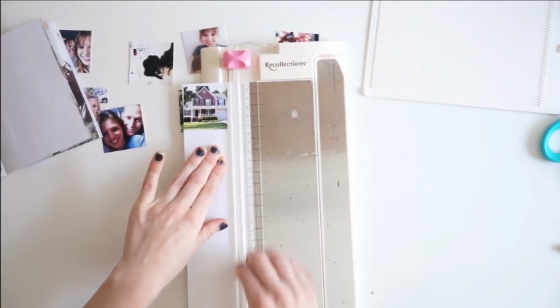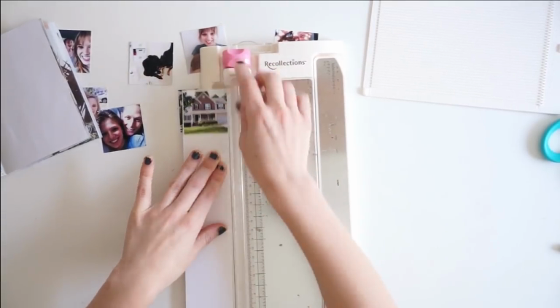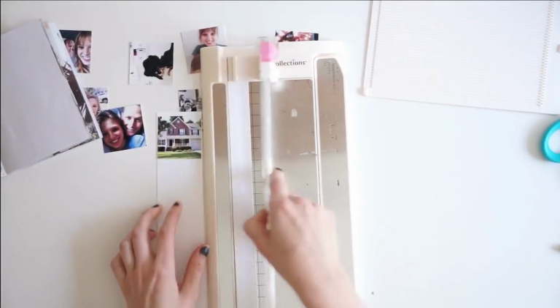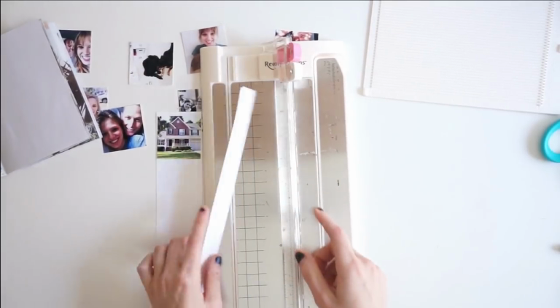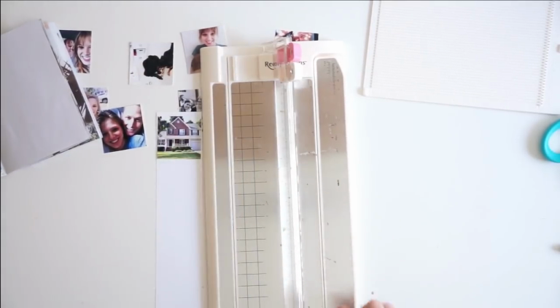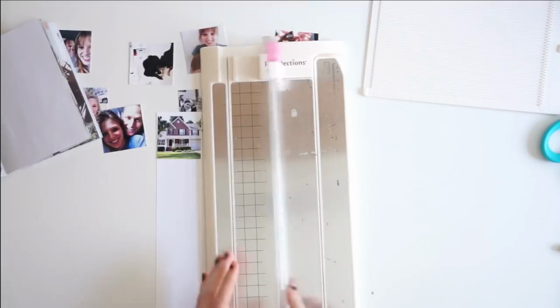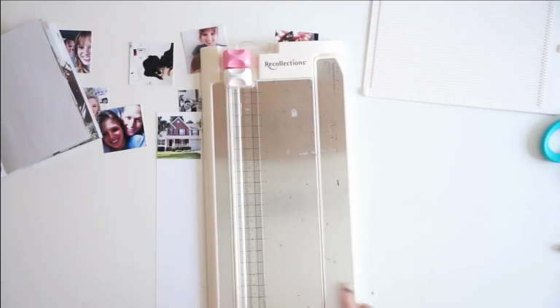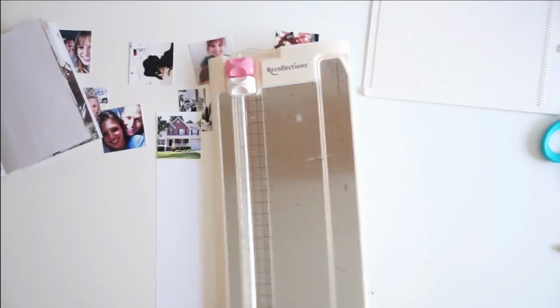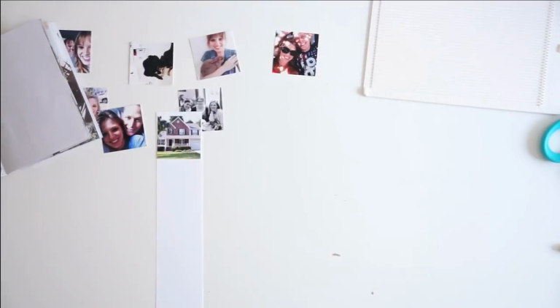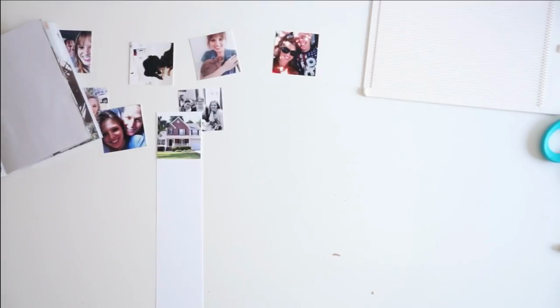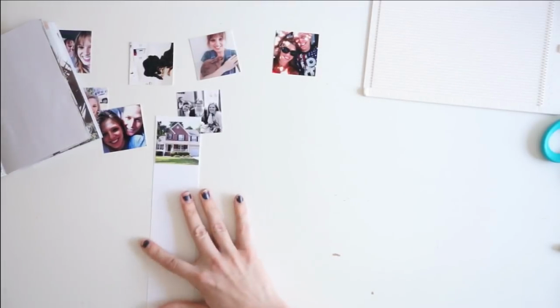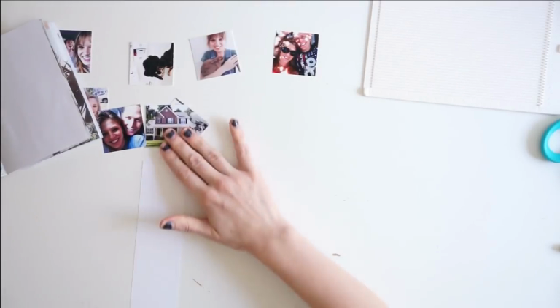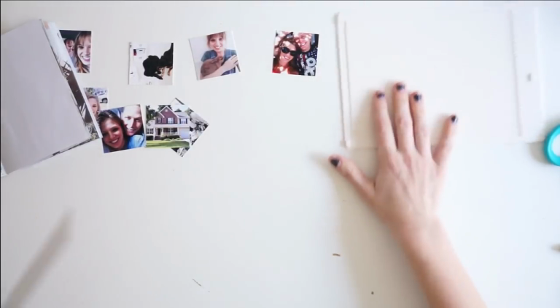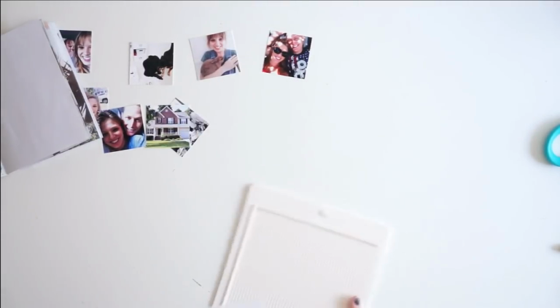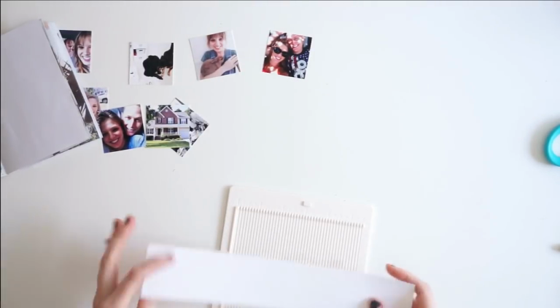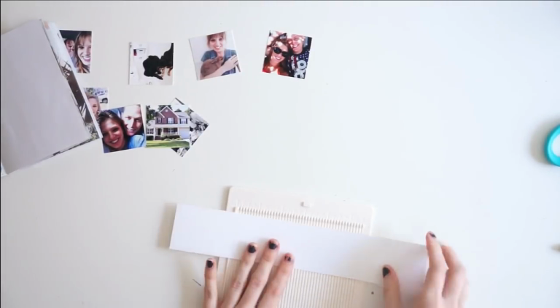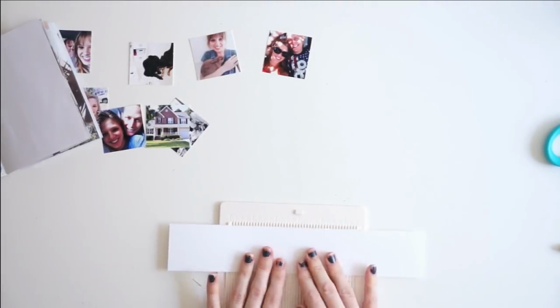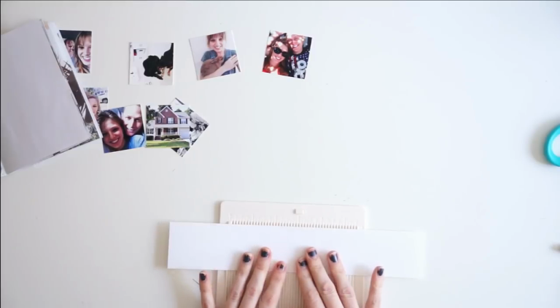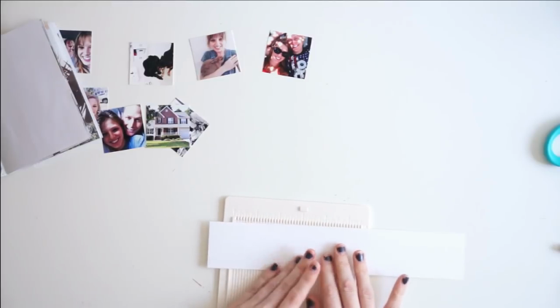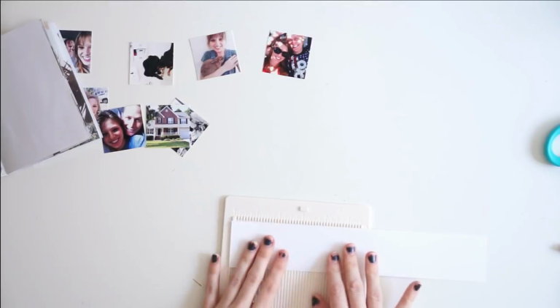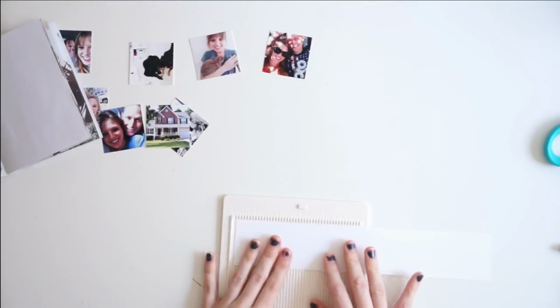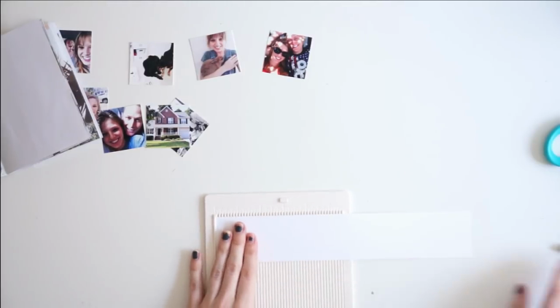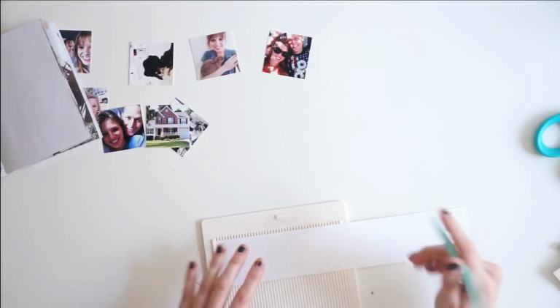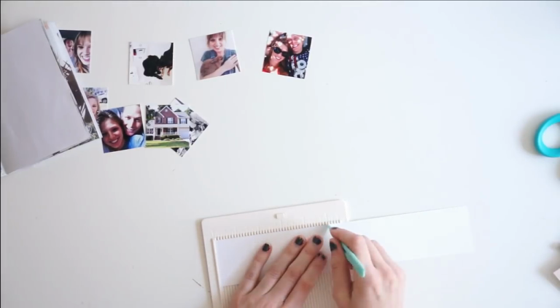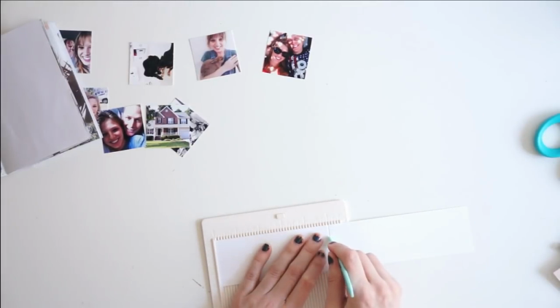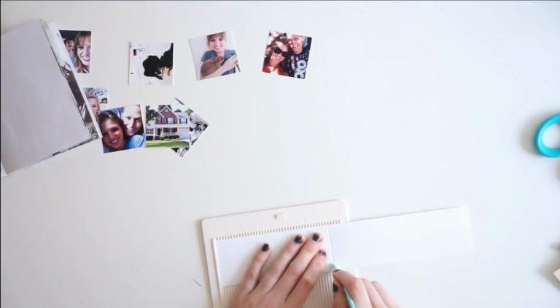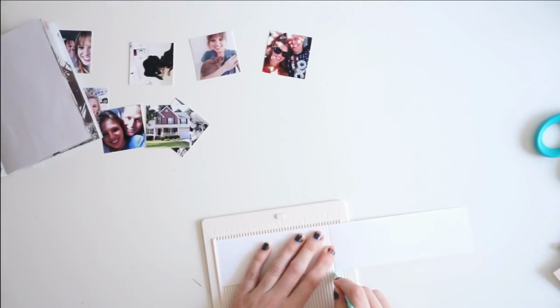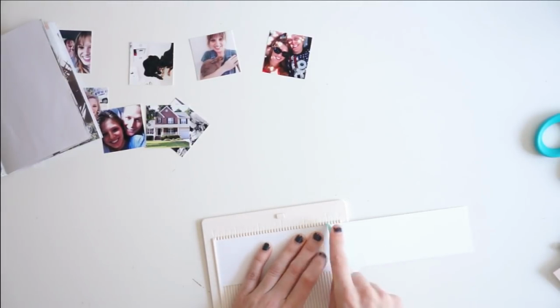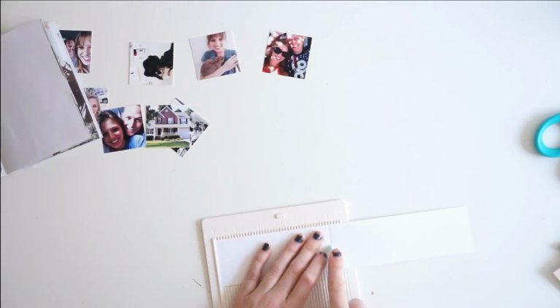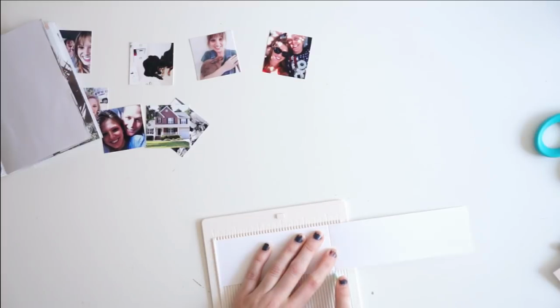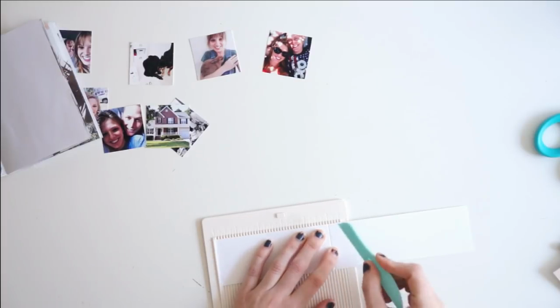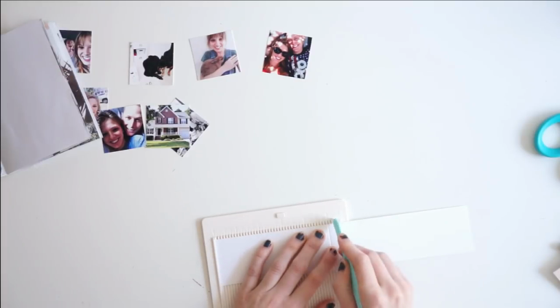I have all of these little tiny photographs that I wanted to include in my art journal. They were actually a play off of day 1's prompt, home, and I have all these pictures of things and people that make me feel like I'm at home.